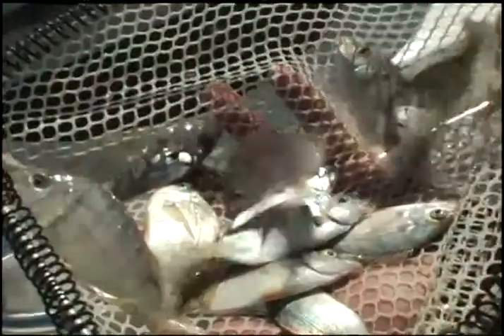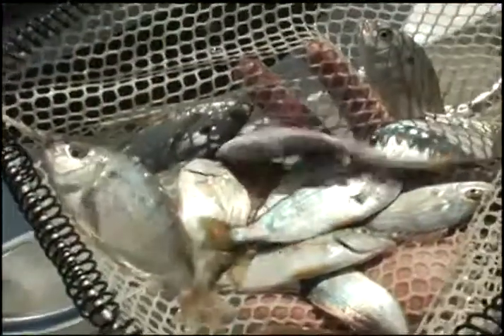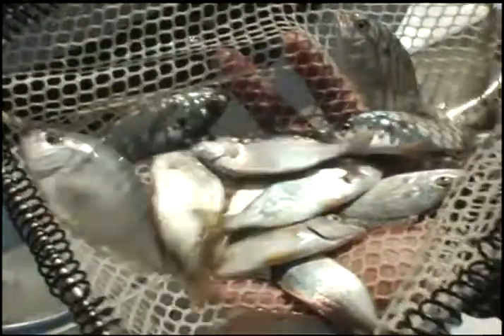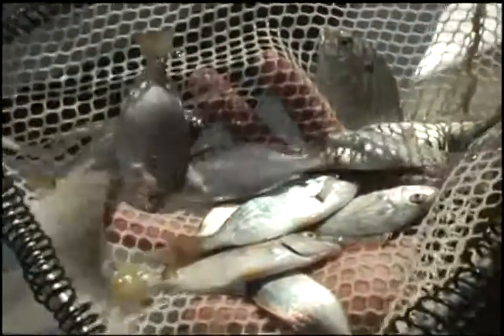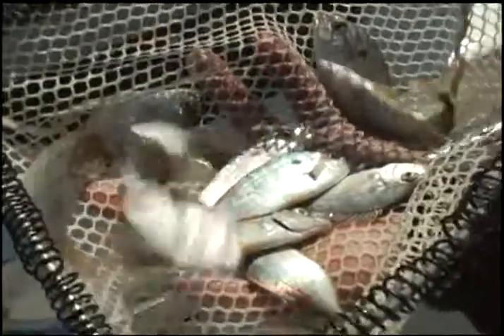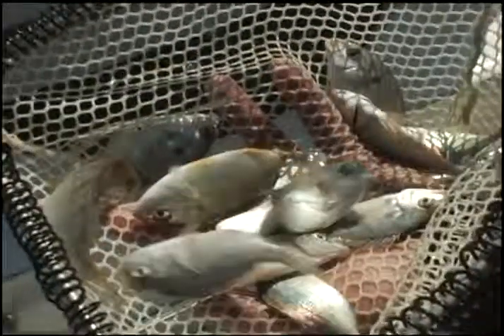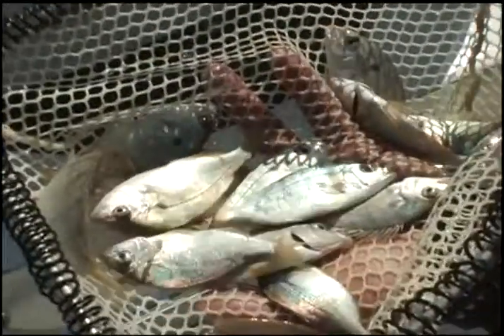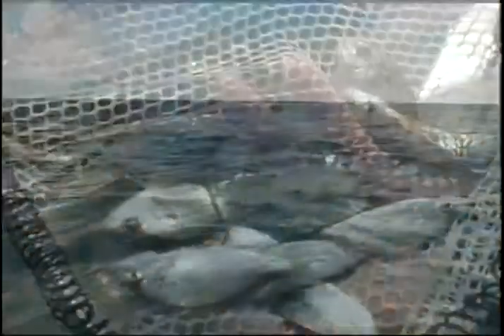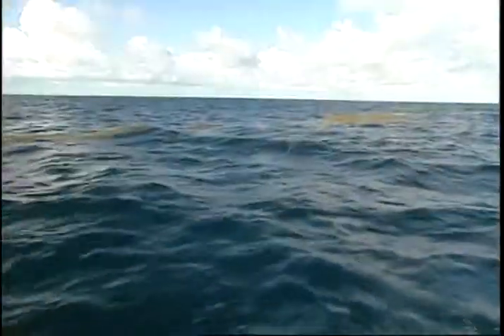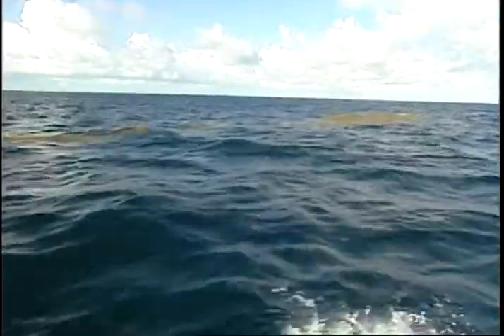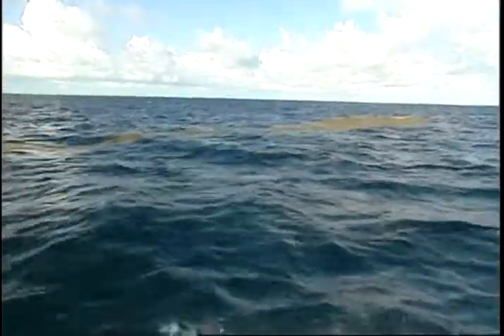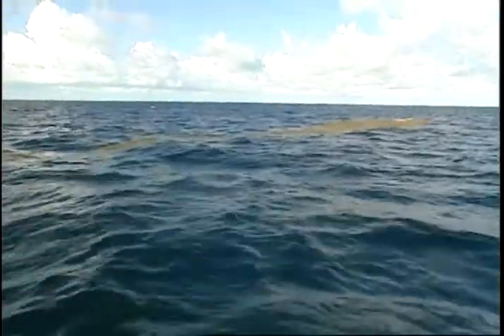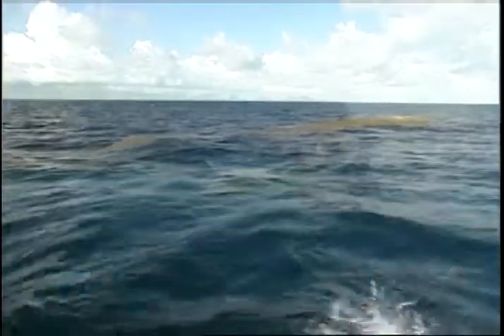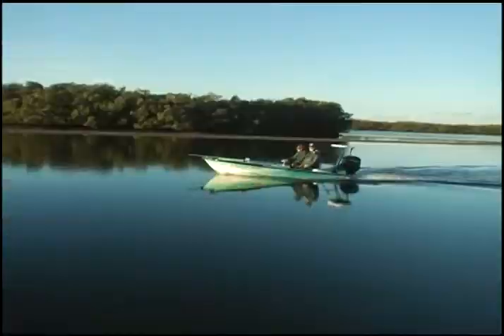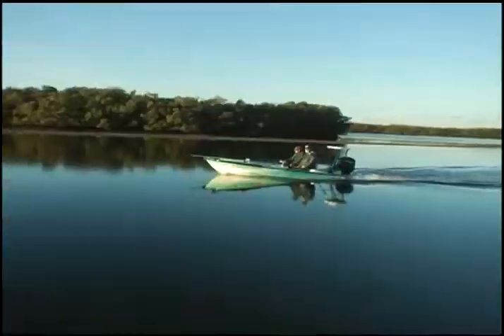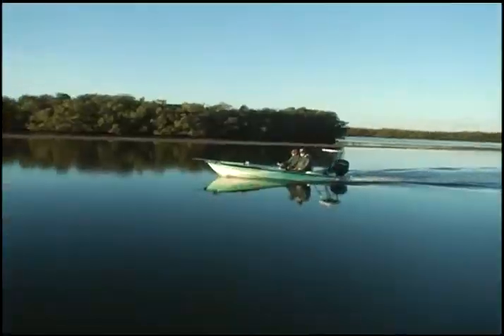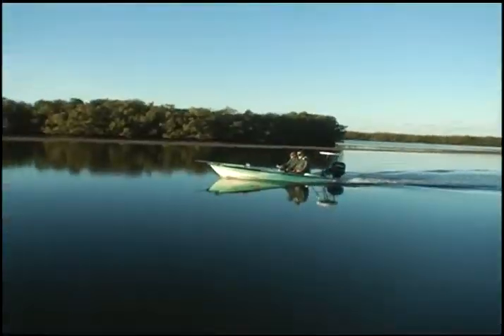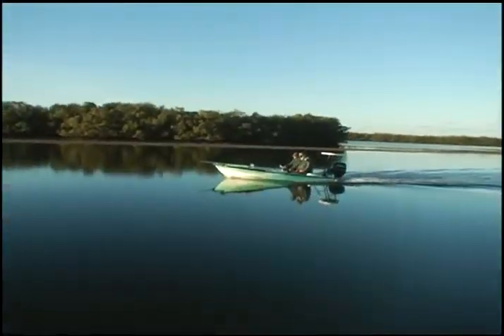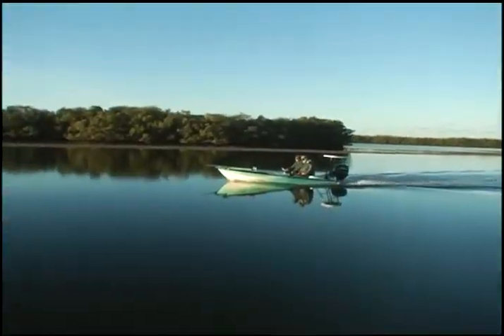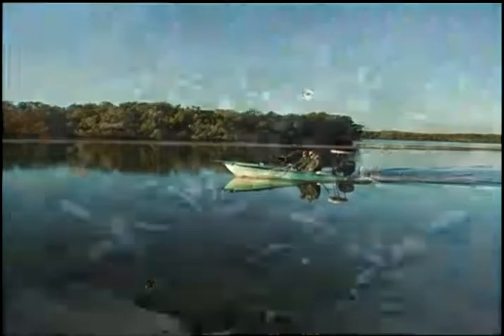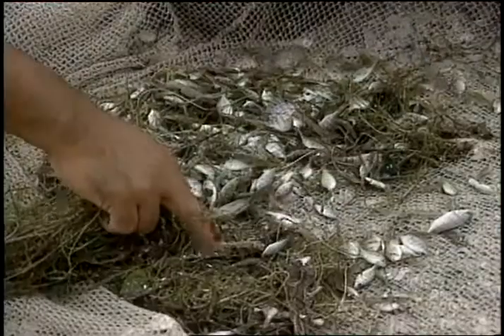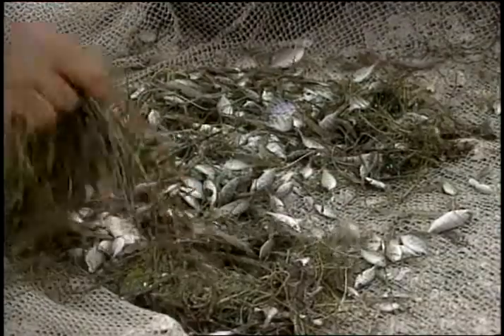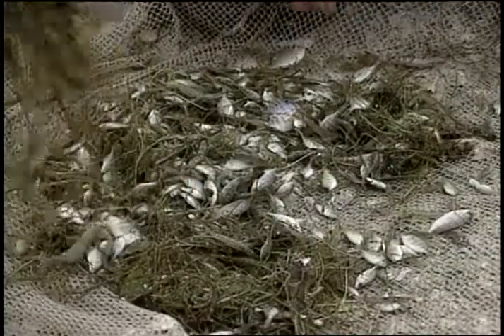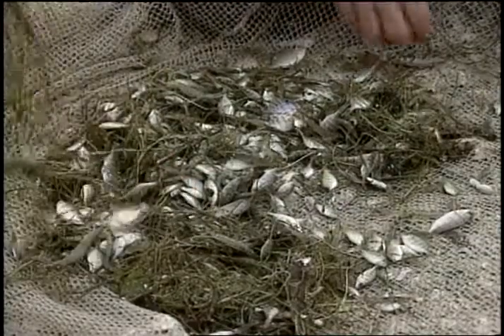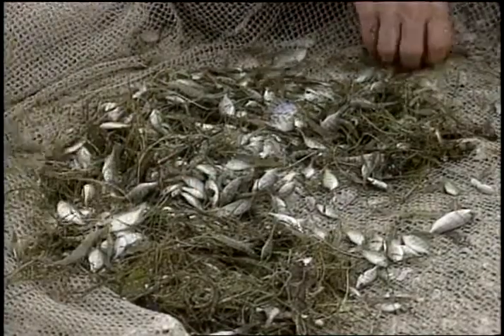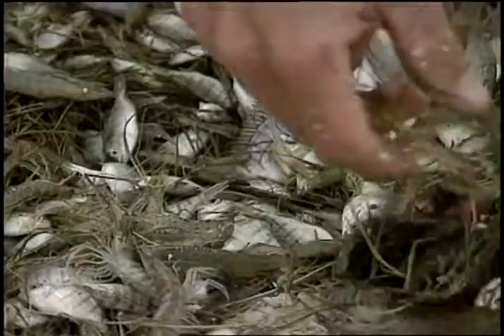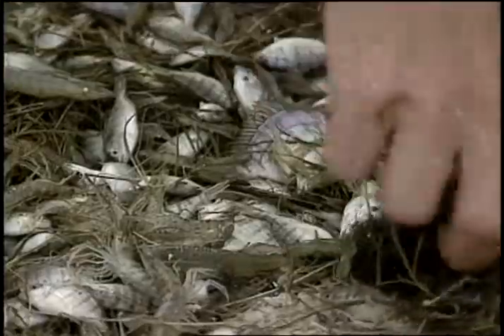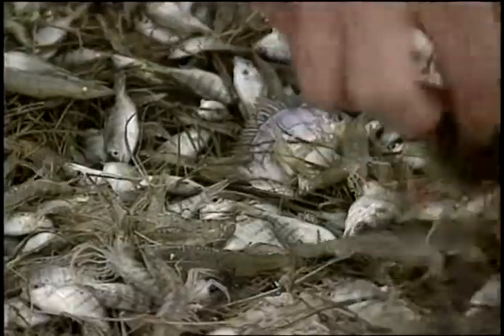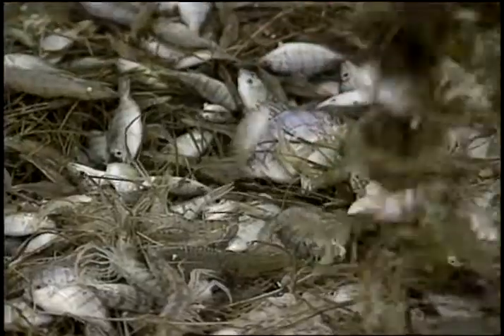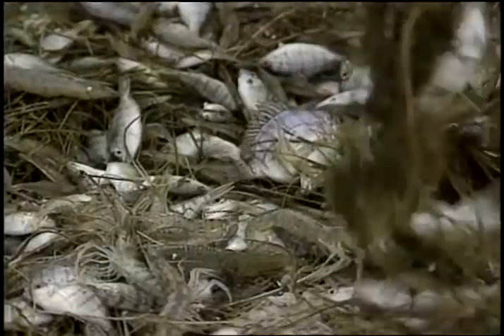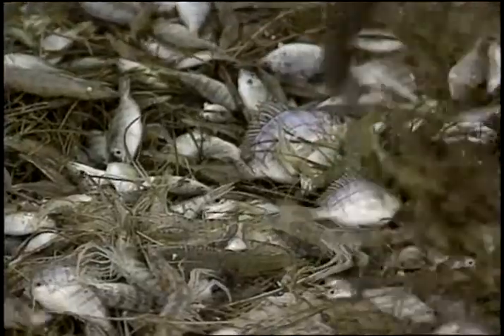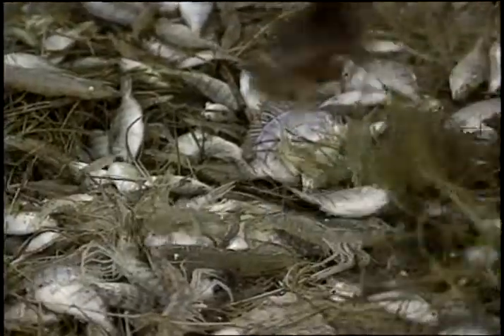The pinfish we use as bait are juveniles. They are spawned offshore and recruit to the estuaries in early spring, so good-sized pins aren't available until late spring or early summer.